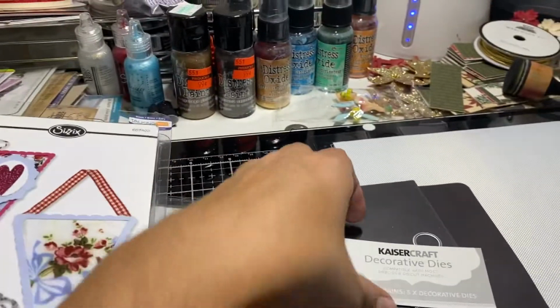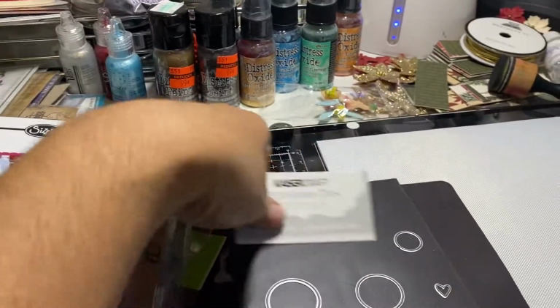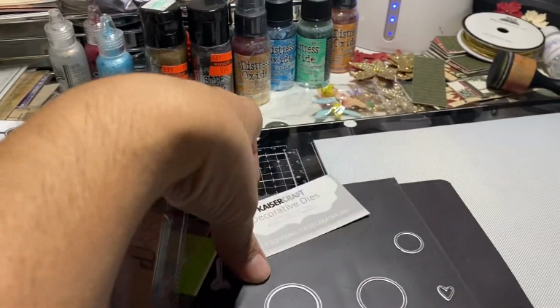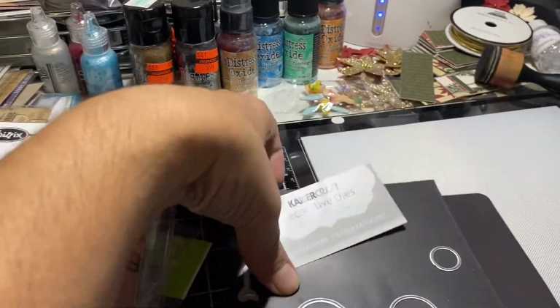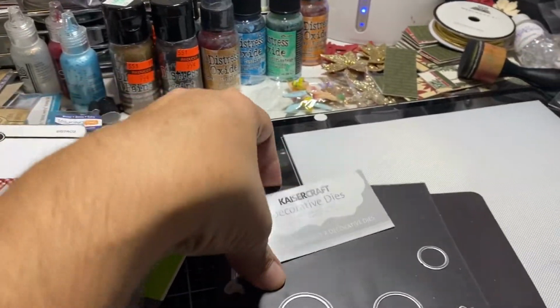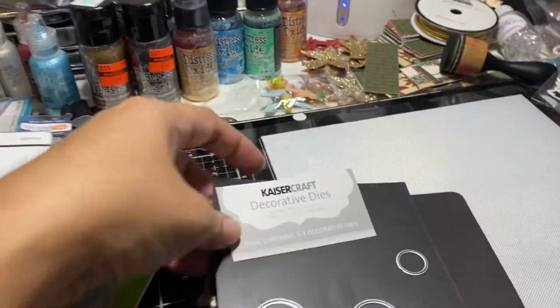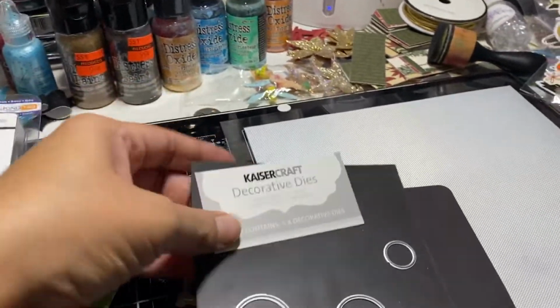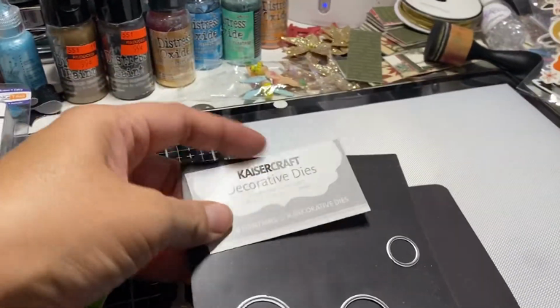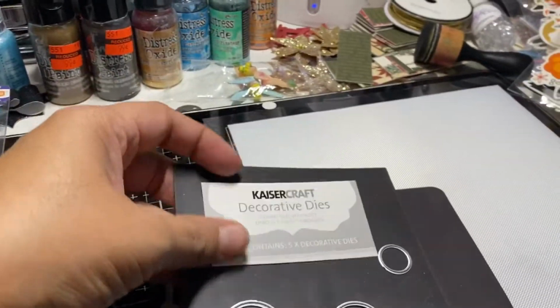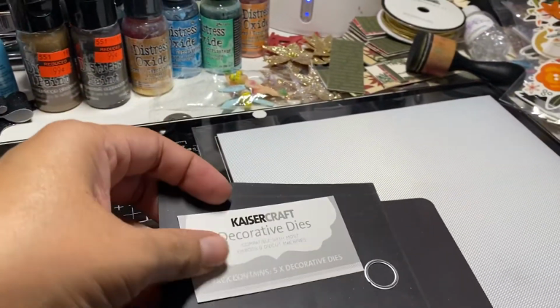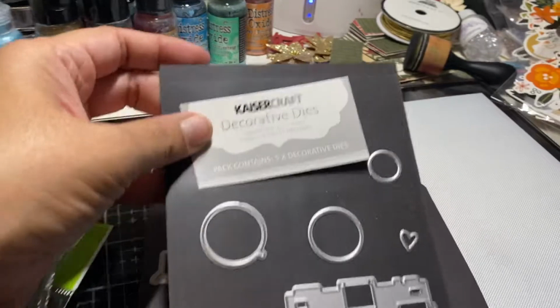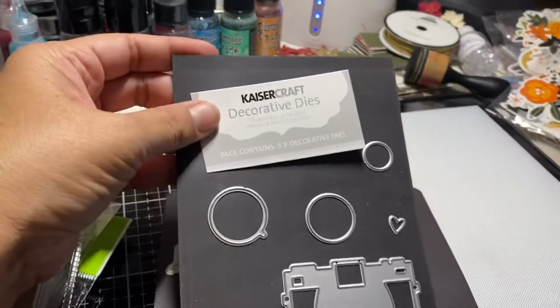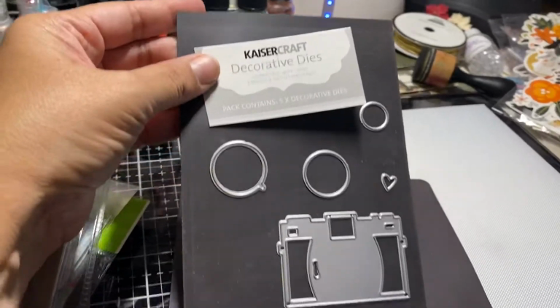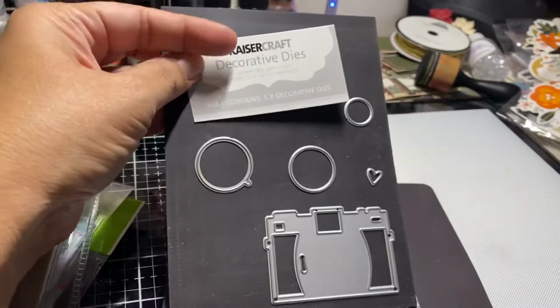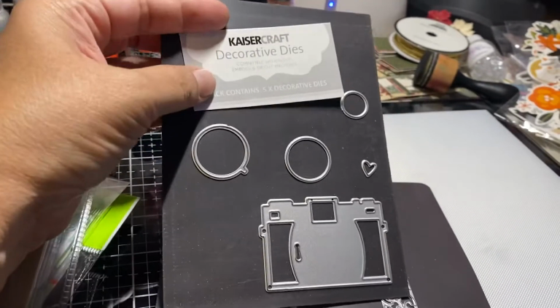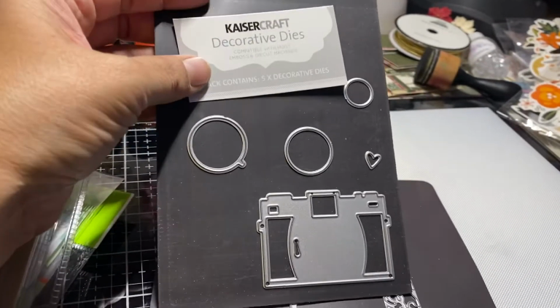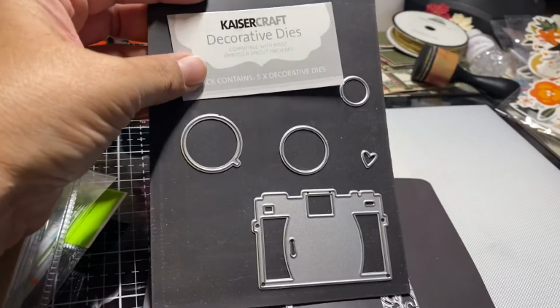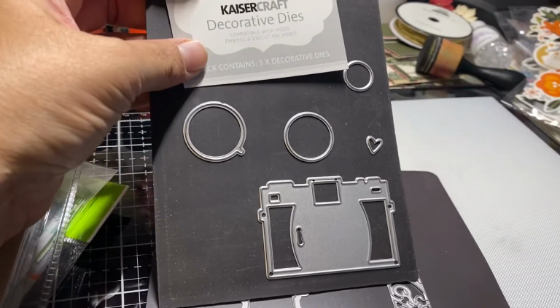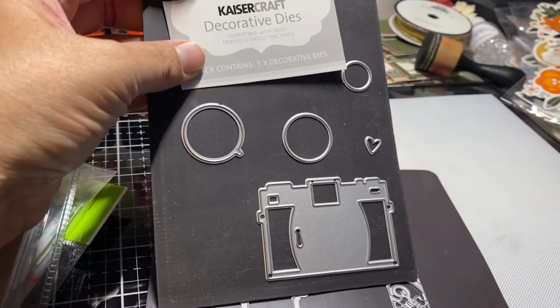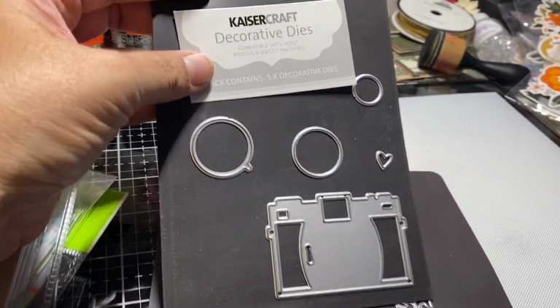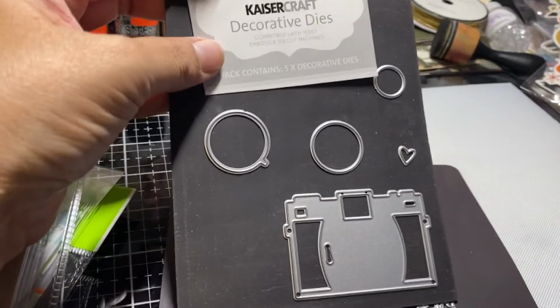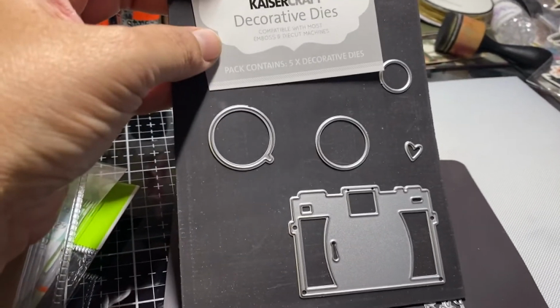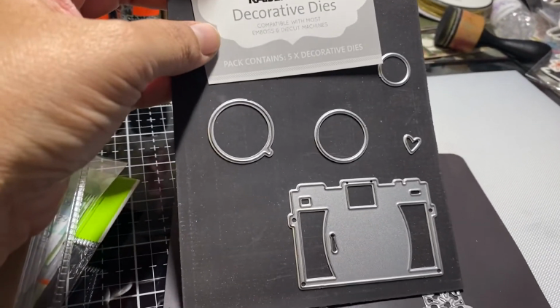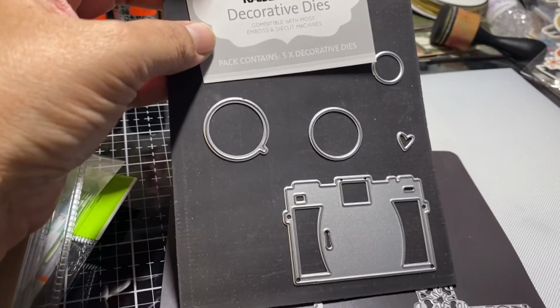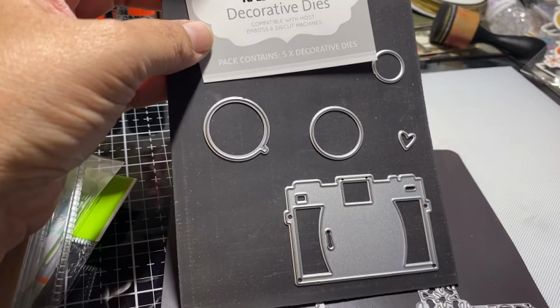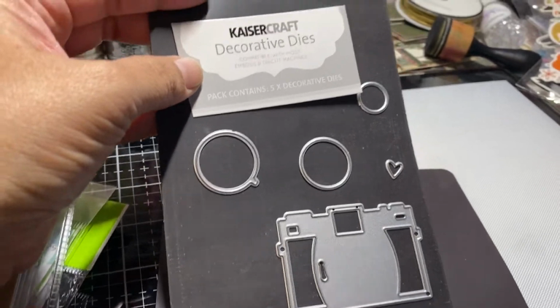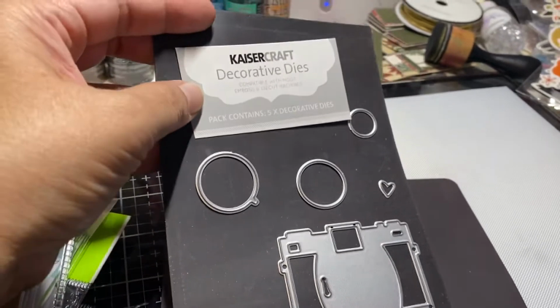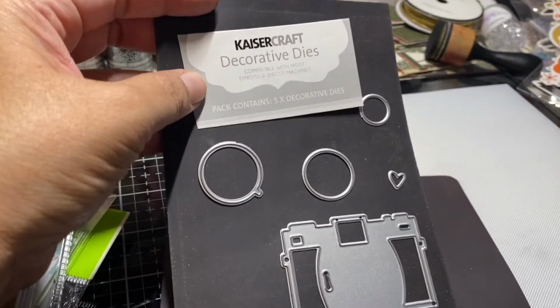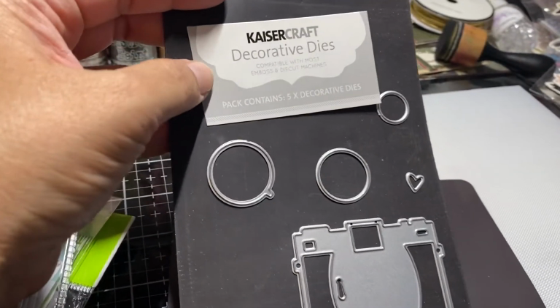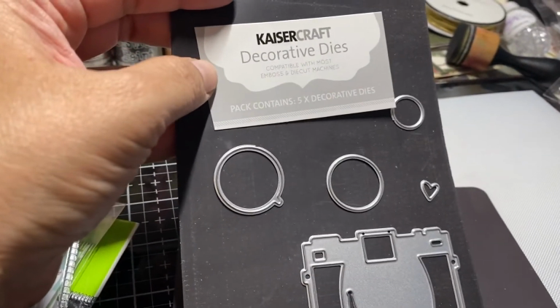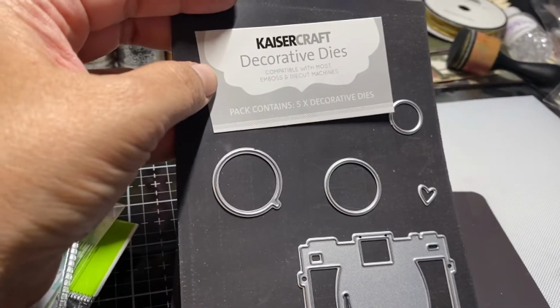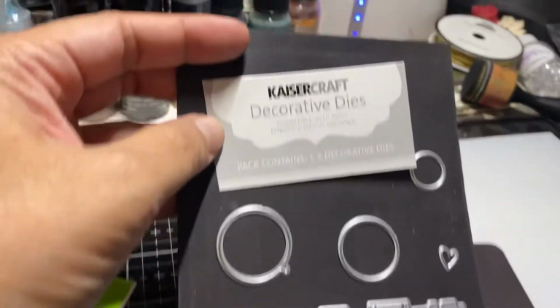I don't have the plastic sleeve for this, but this is a Kaiser Craft die — it's a camera and it is five pieces. I'm not sure what it's called.